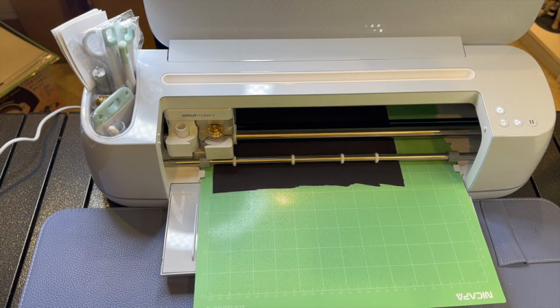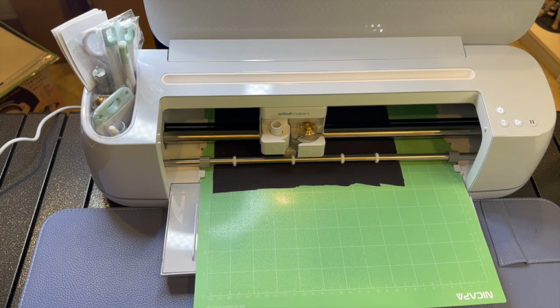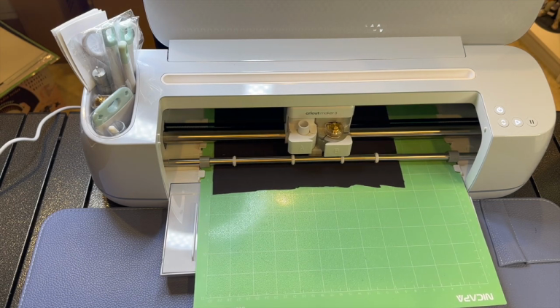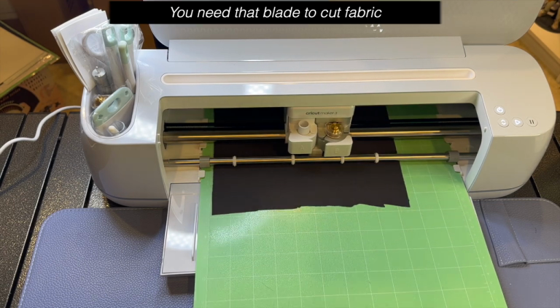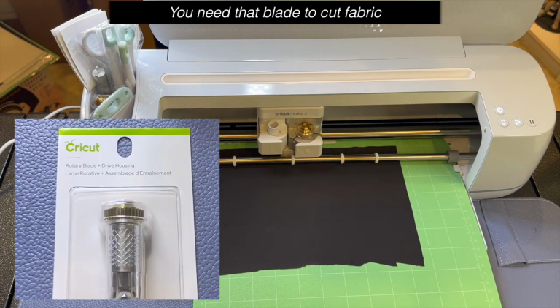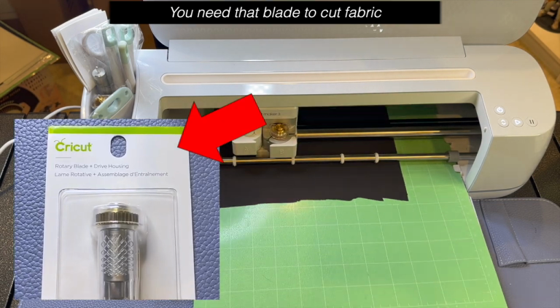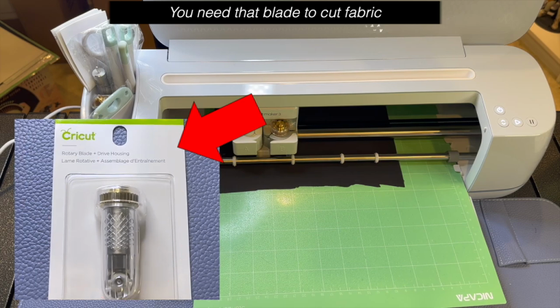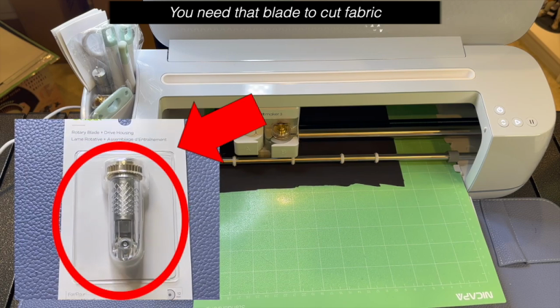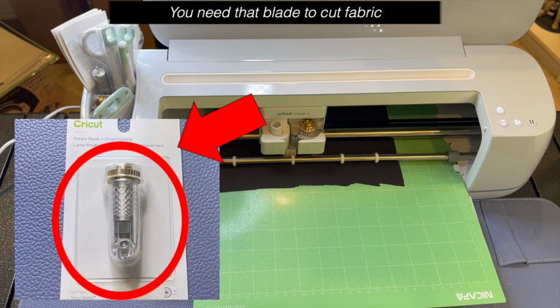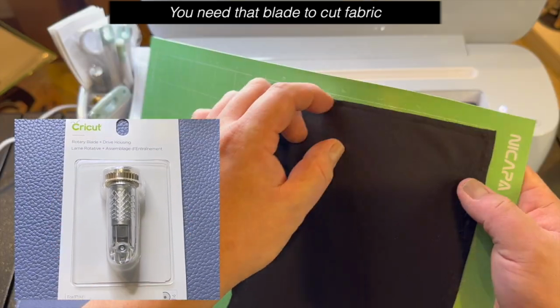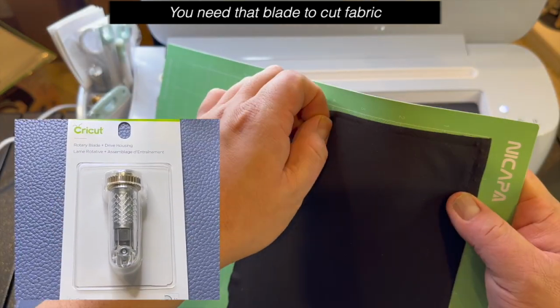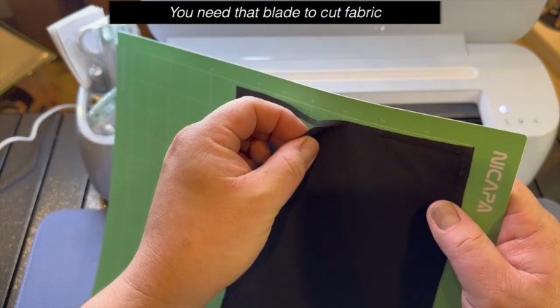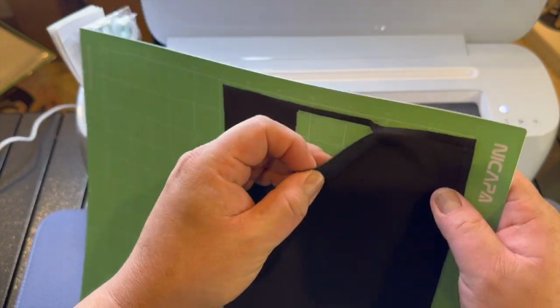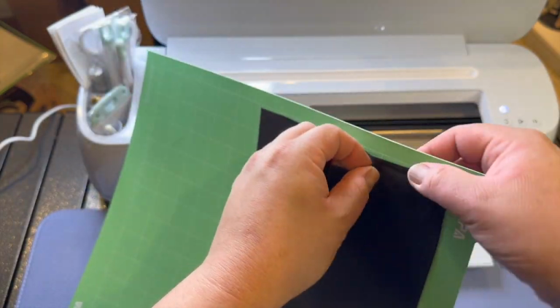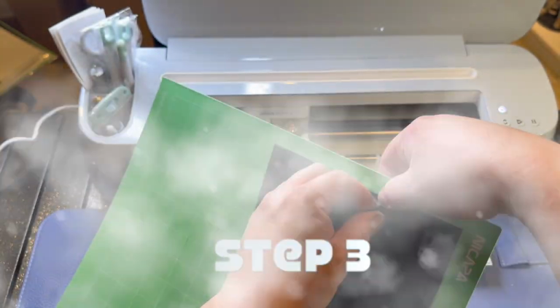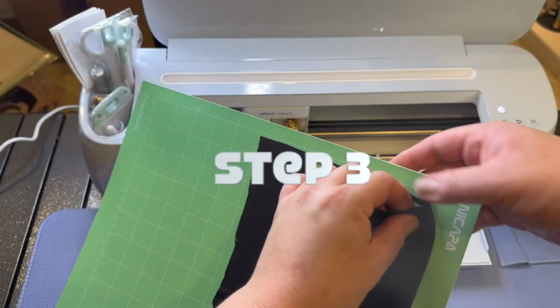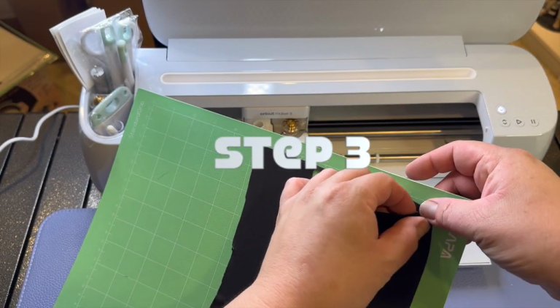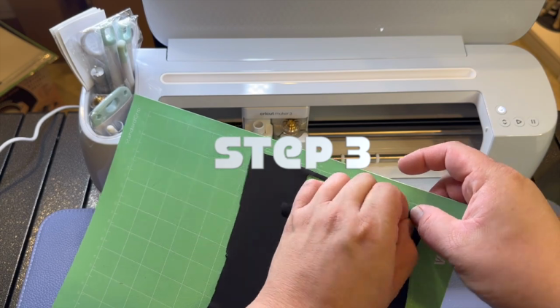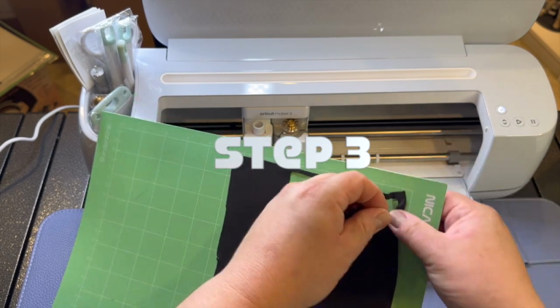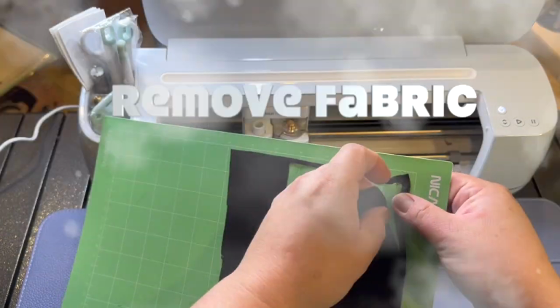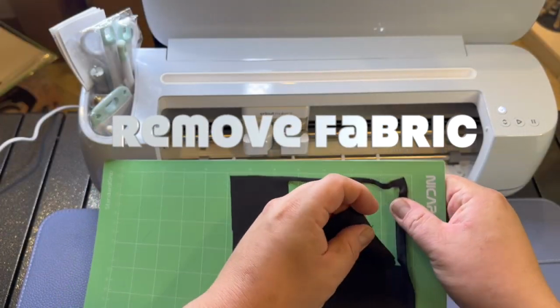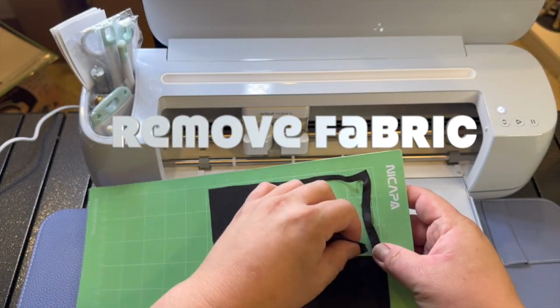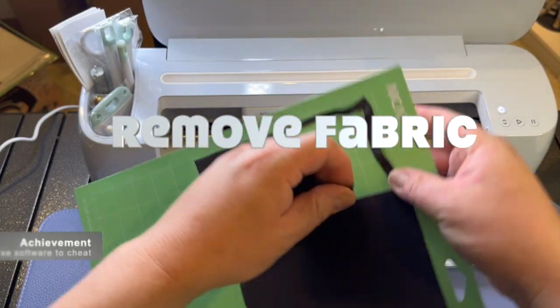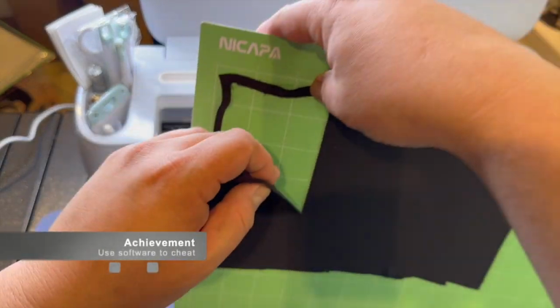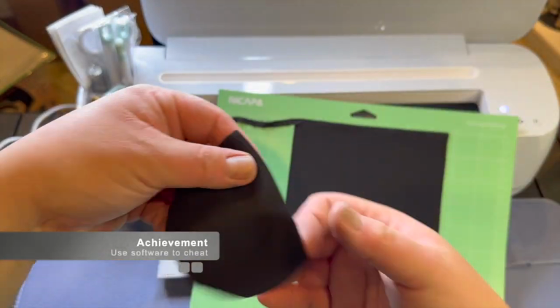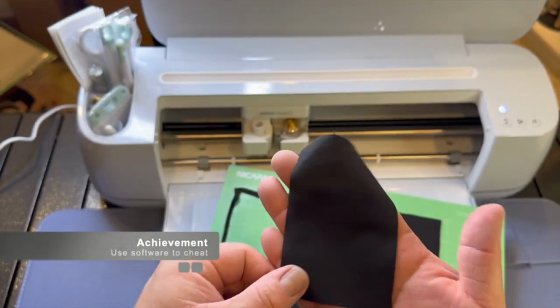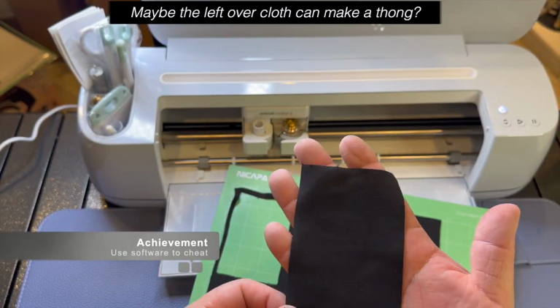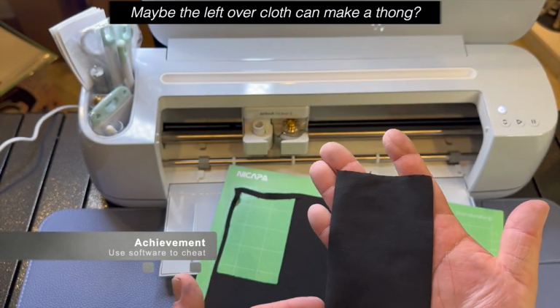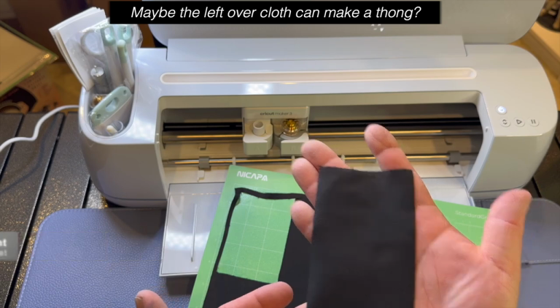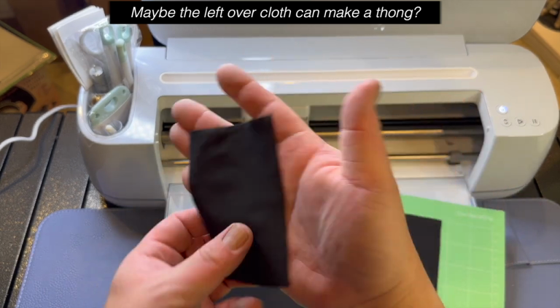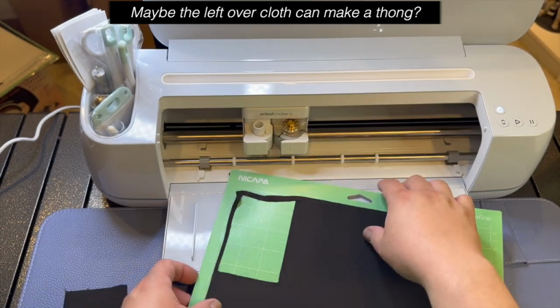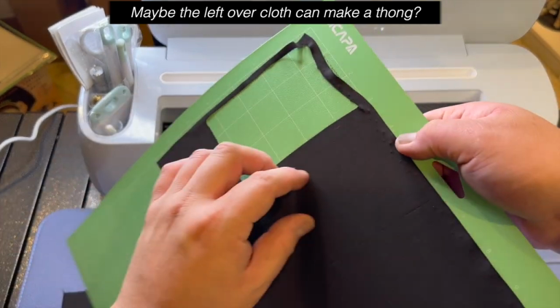You can also use the printed template and cut out the base kama parts just like Chad did, but with the Cricut templates it will be a perfect cut every time. Here's the blade you need for the Cricut to cut fabric. Steve pulls it off the mat and it's a perfect cut — if you want to make a lot of these, this is the best way to get an even, beautiful cut.